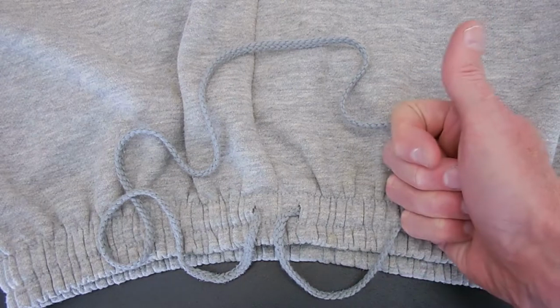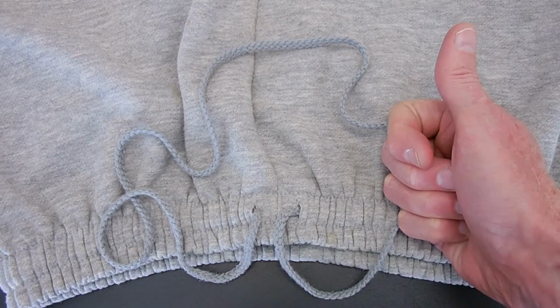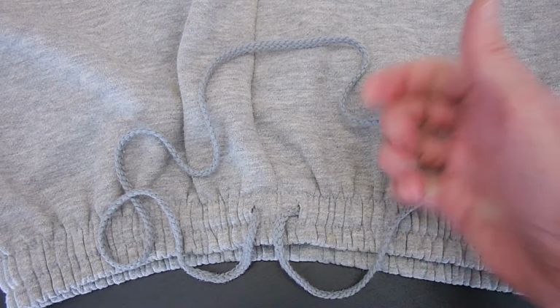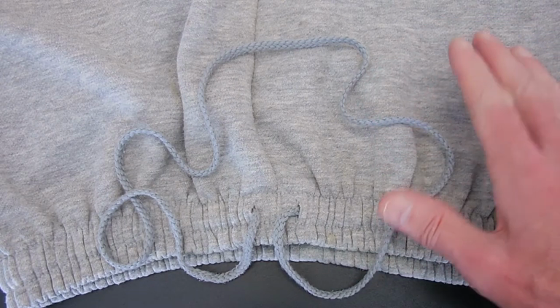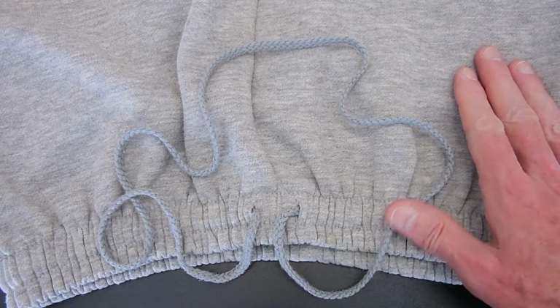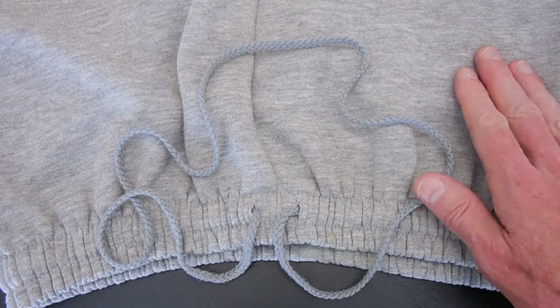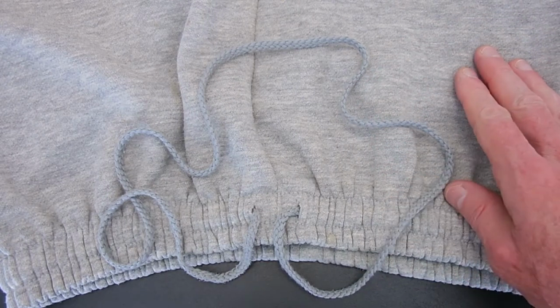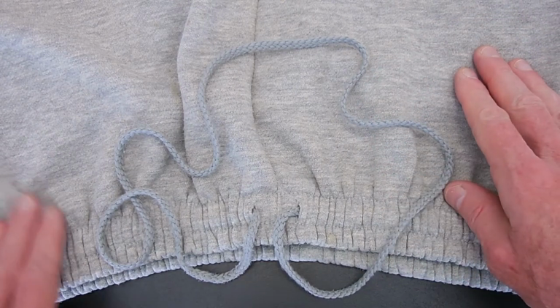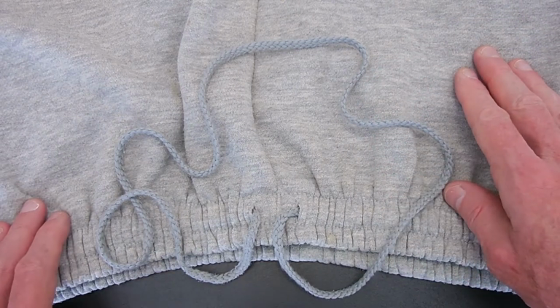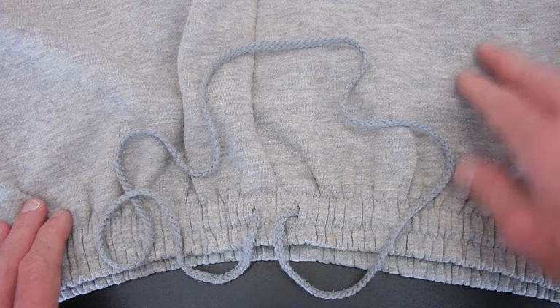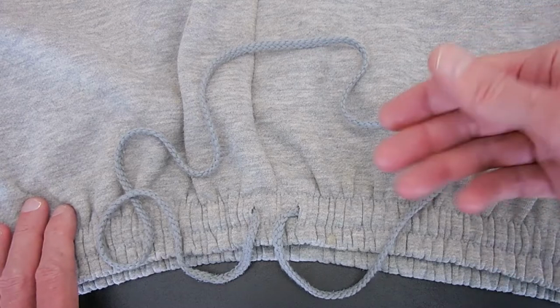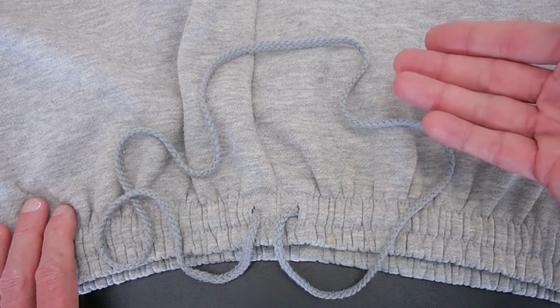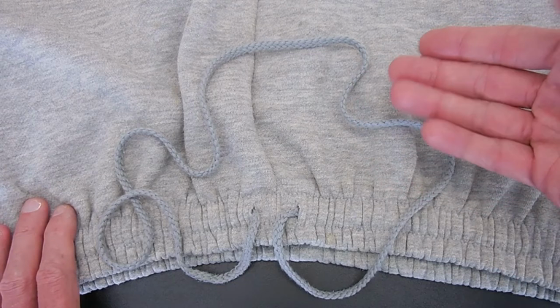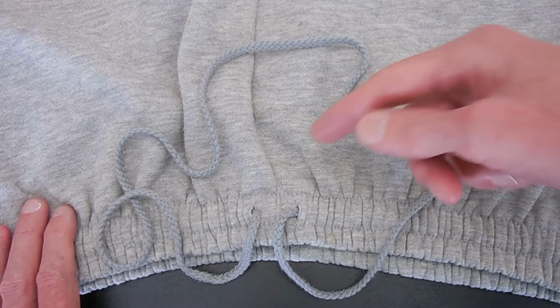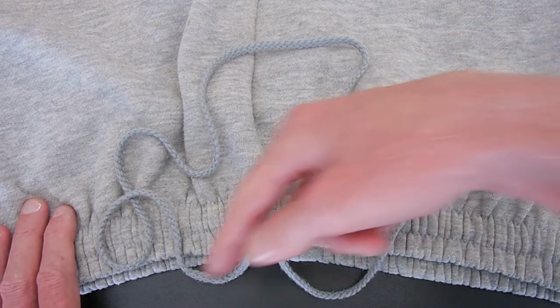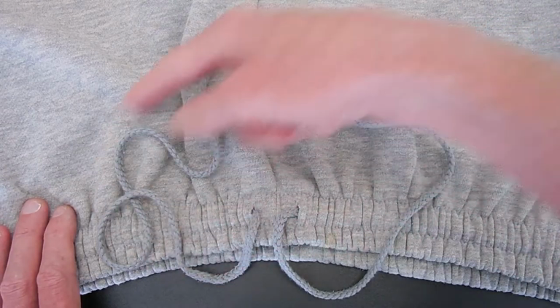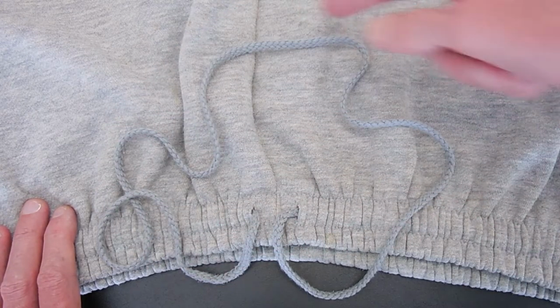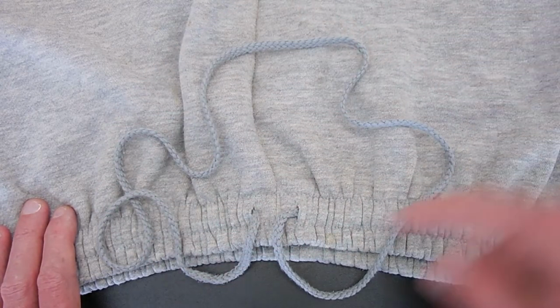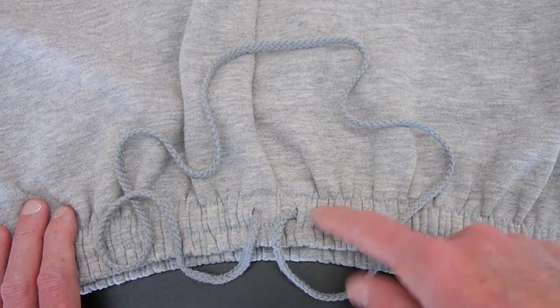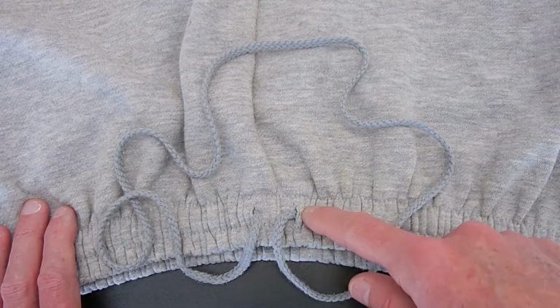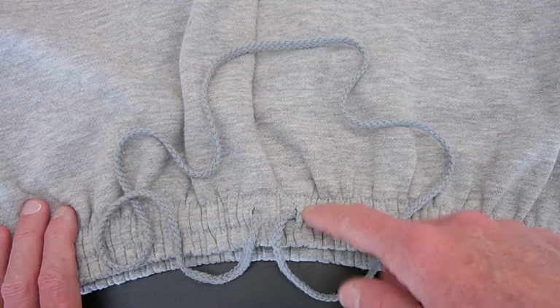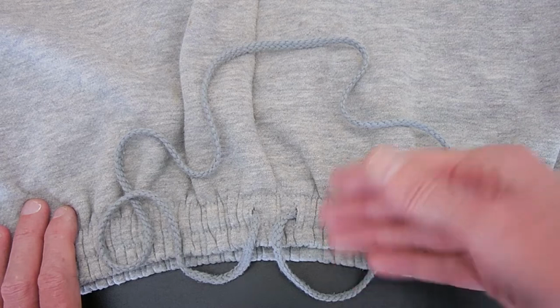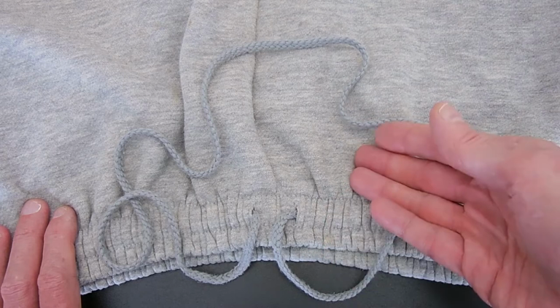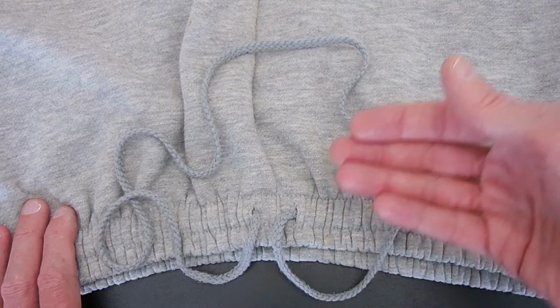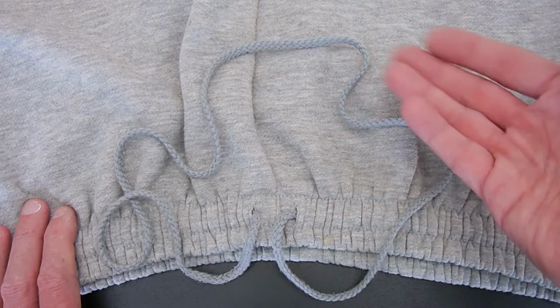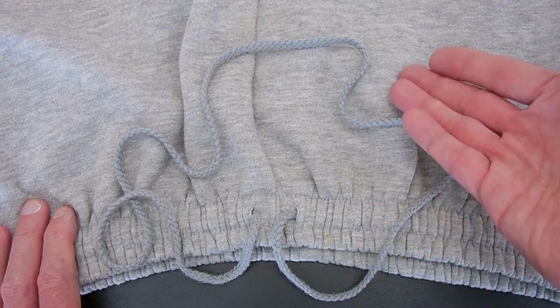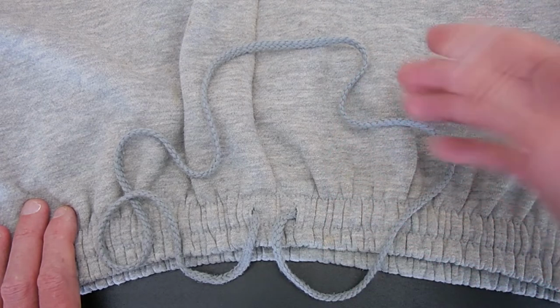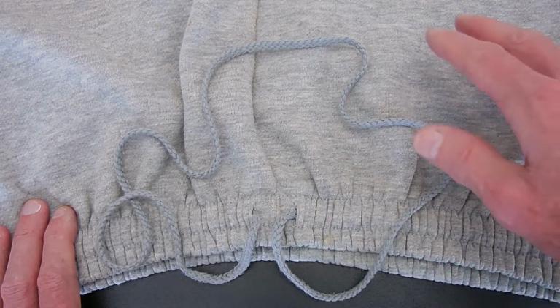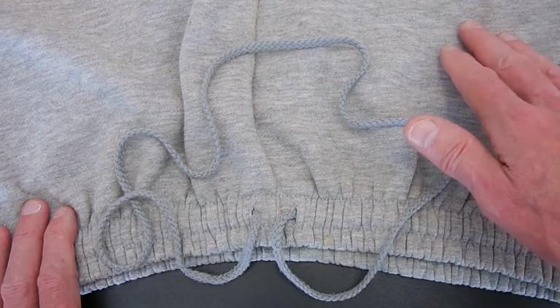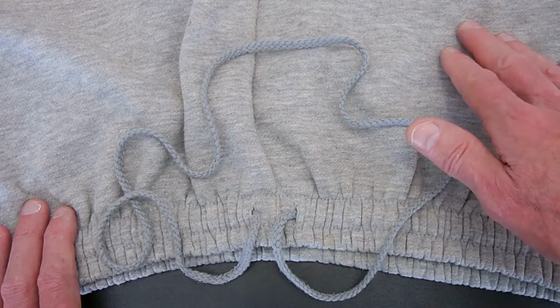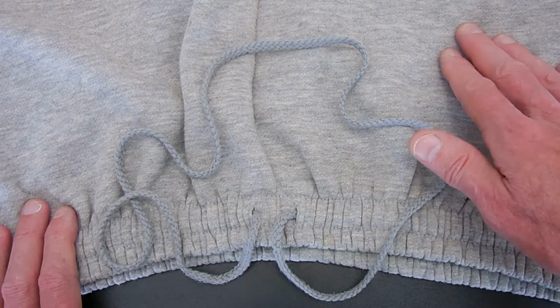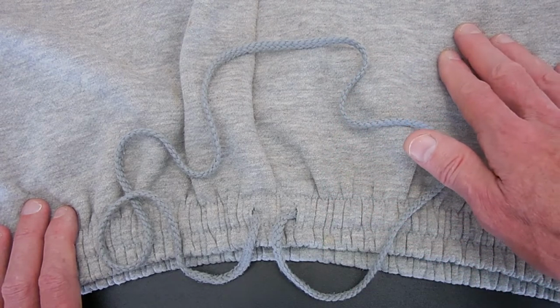G'day everyone, Ian Feagin here, also known as Professor Shoelace. Today's video is how to tie the continuous loop drawstrings that you sometimes see on sweatpants, or tracky-dacks as we call them in Australia.